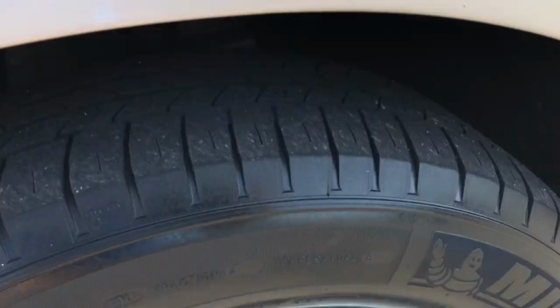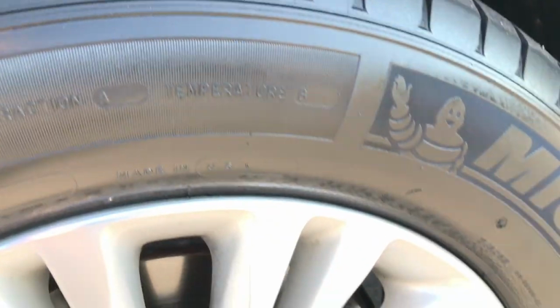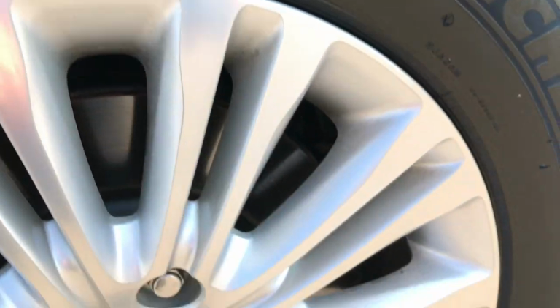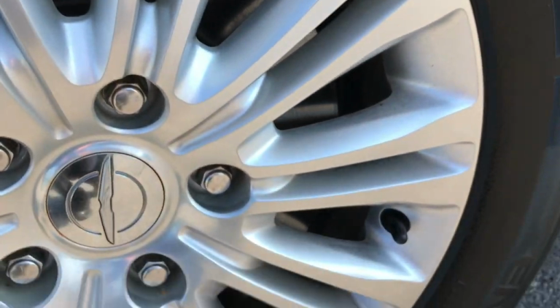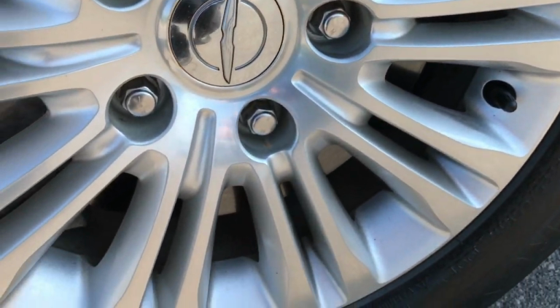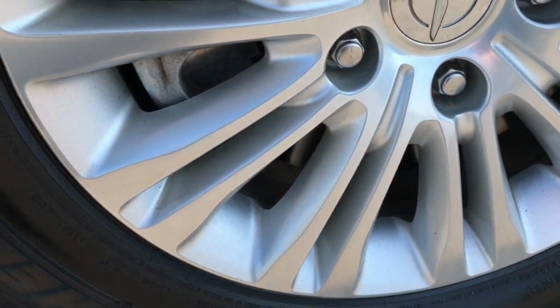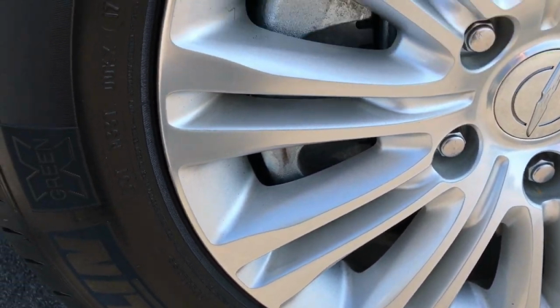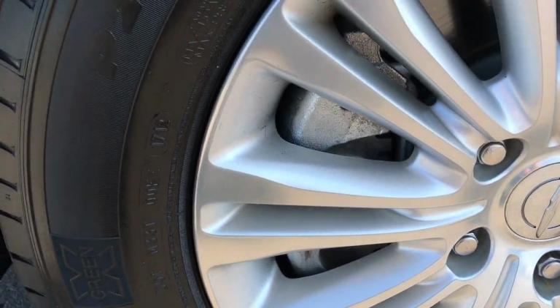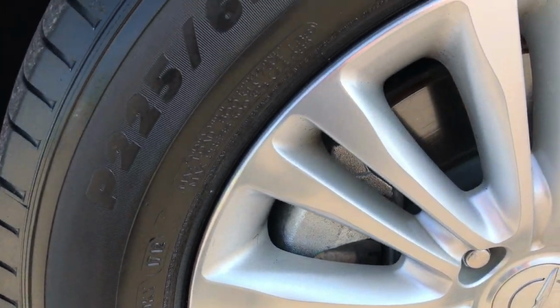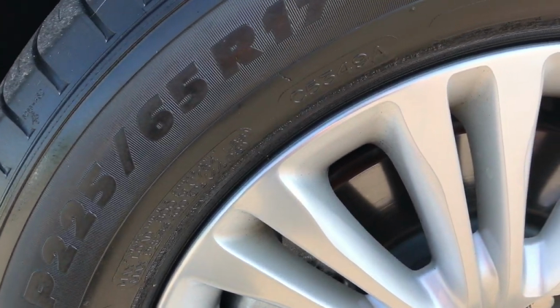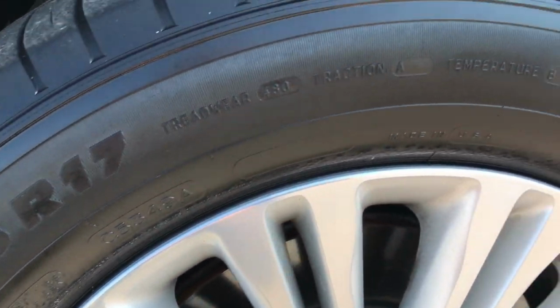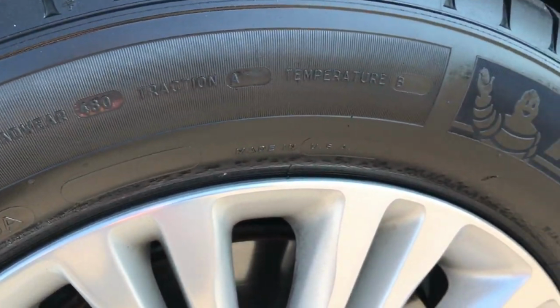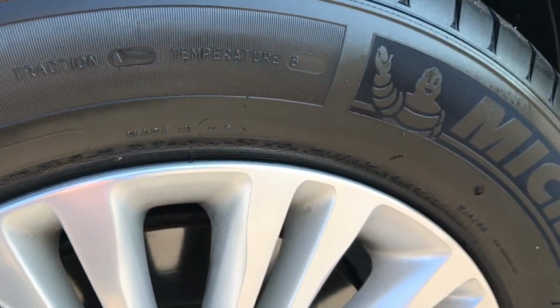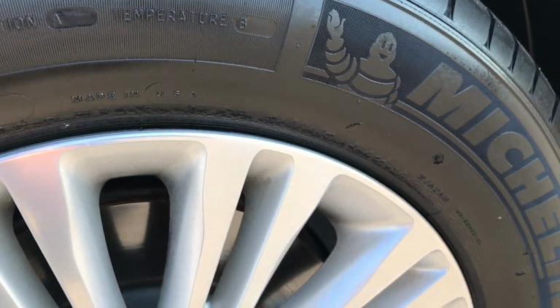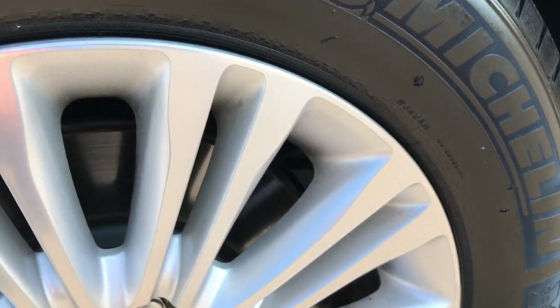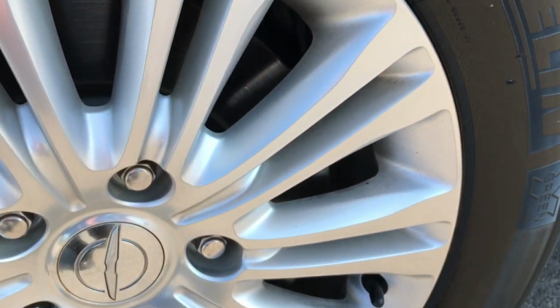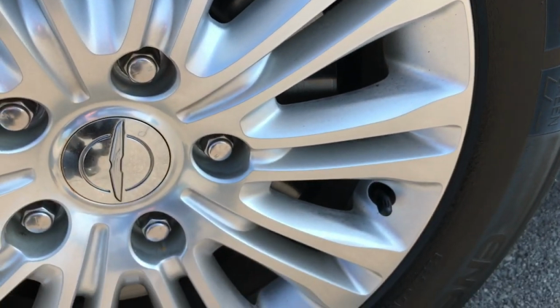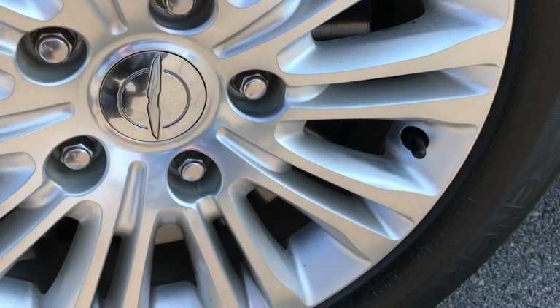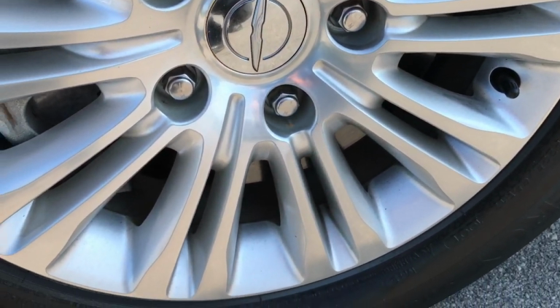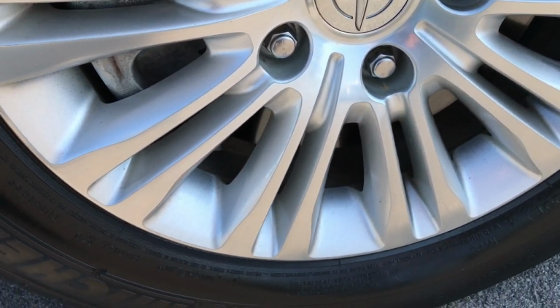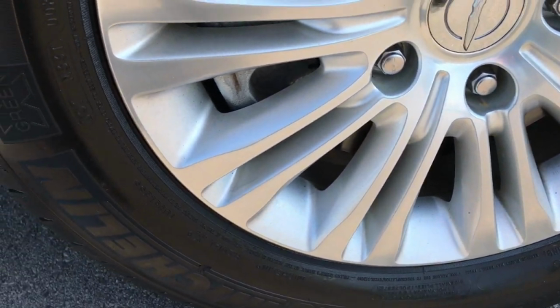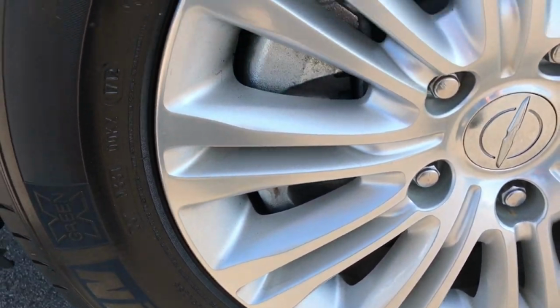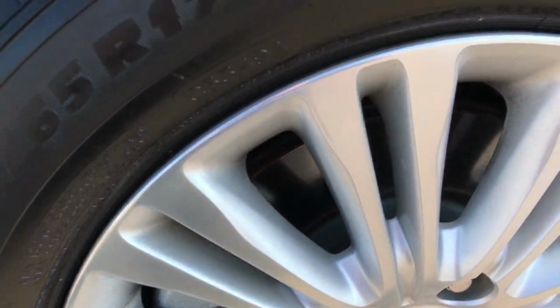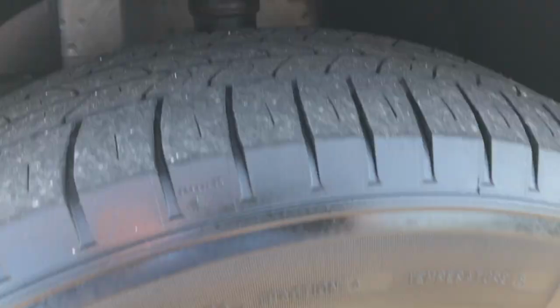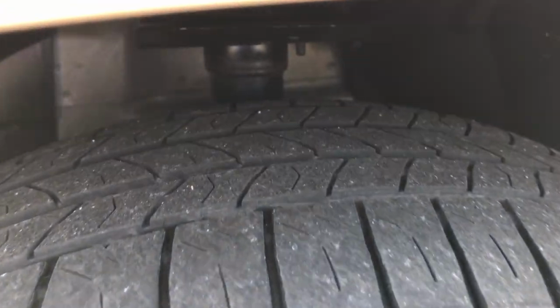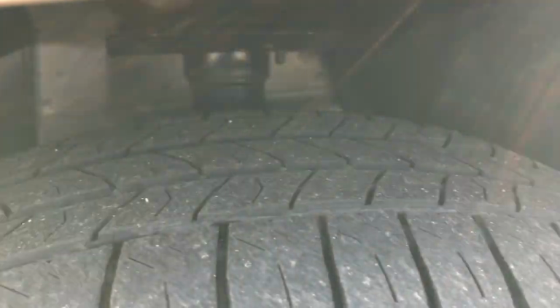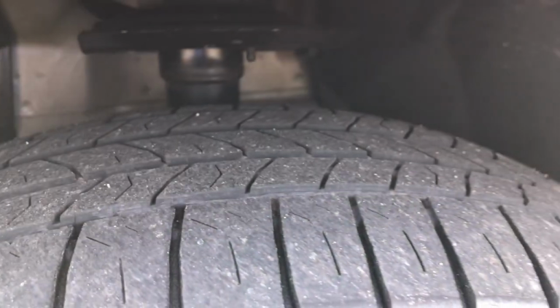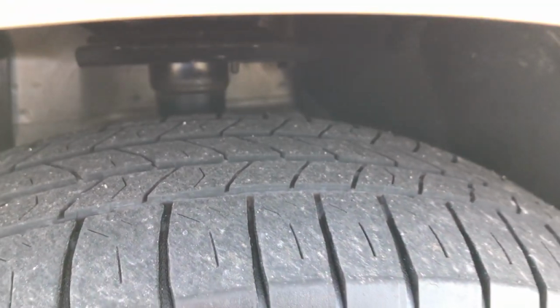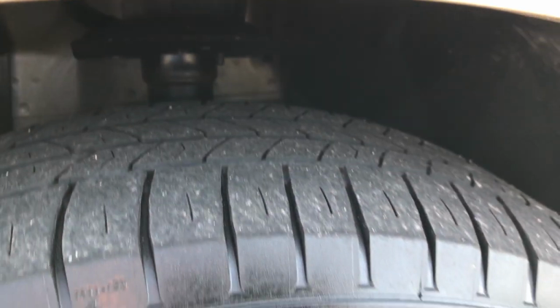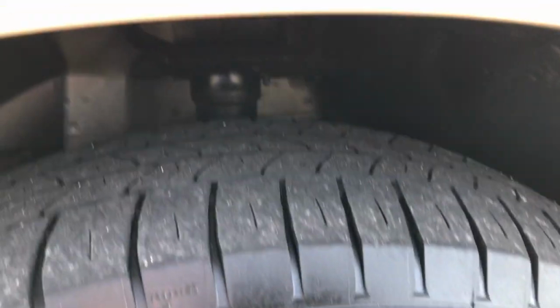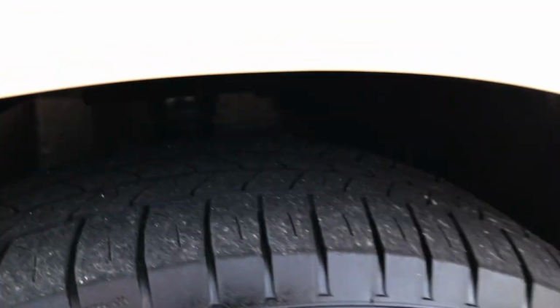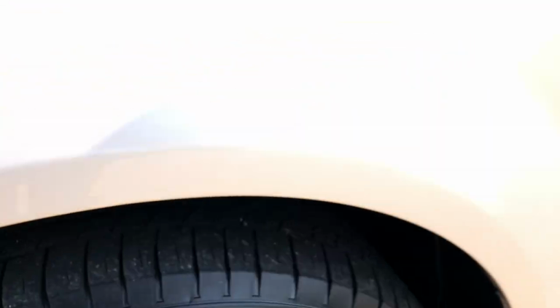Michelin 225-65R17 tires — these are the Michelin Energy tires. Factory painted alloy rims that are in excellent condition, no scuffs or scrapes. Tires look like they have roughly about half the tread left.